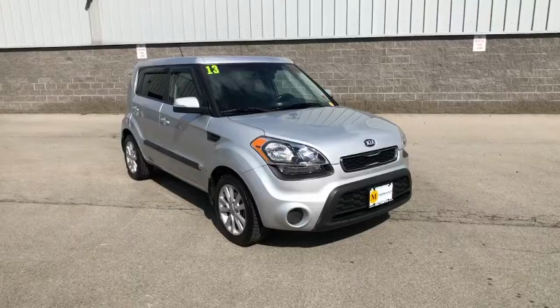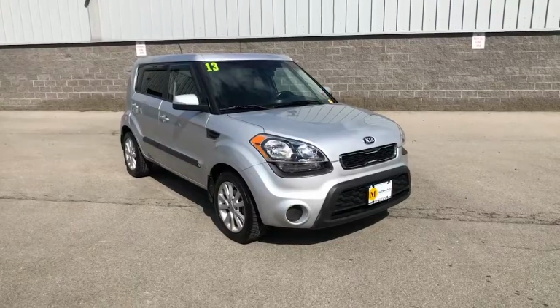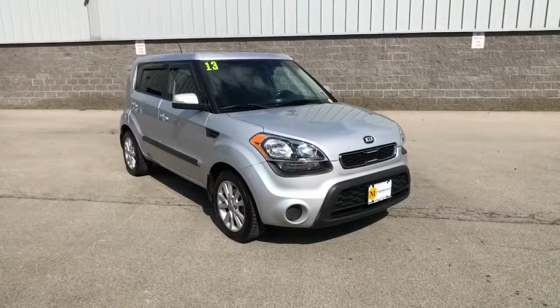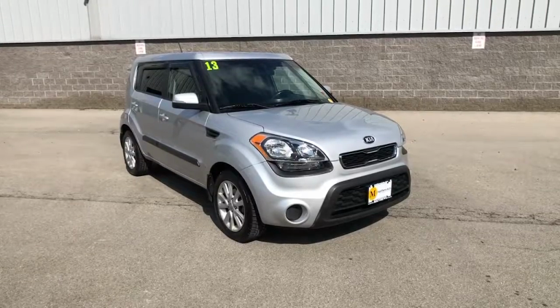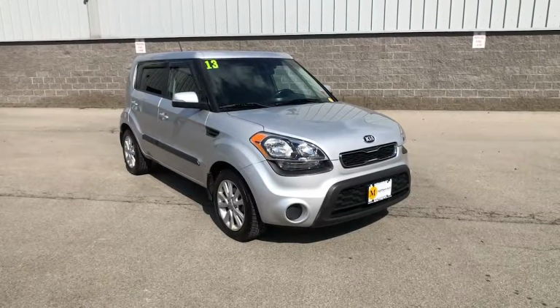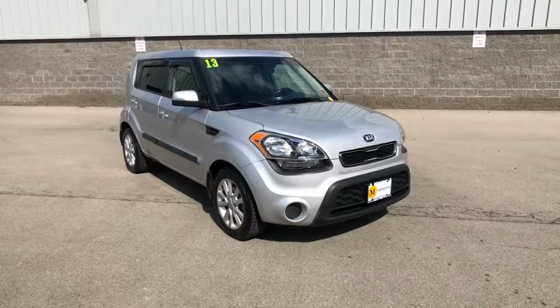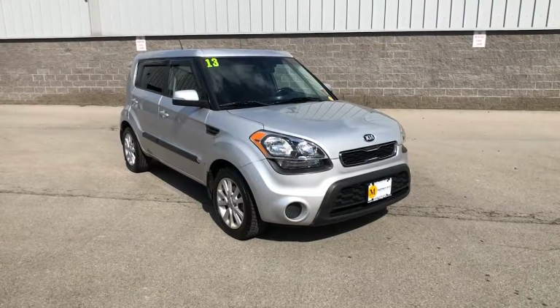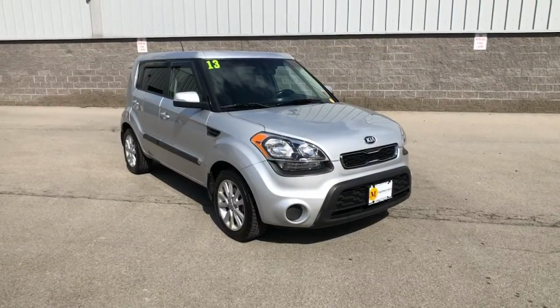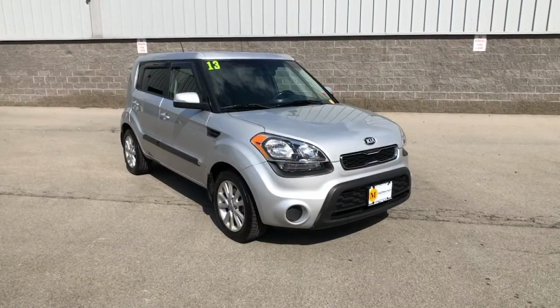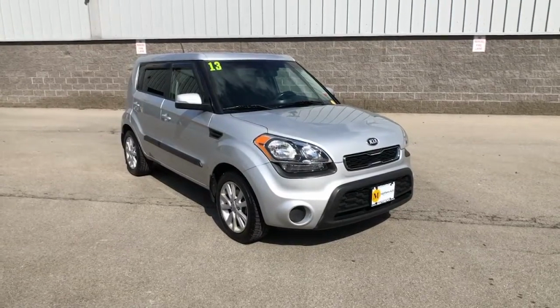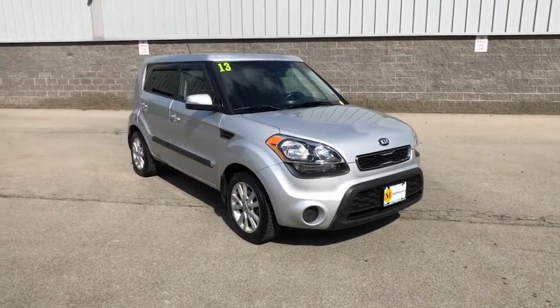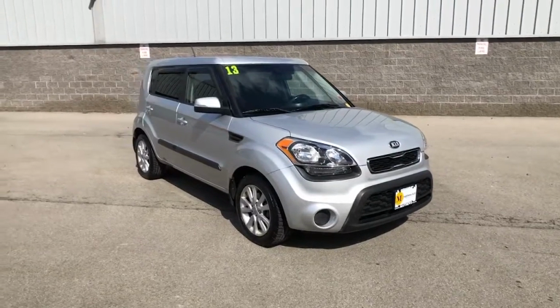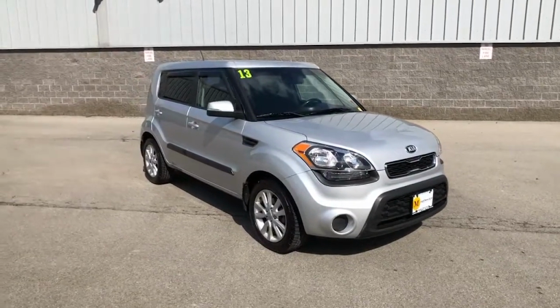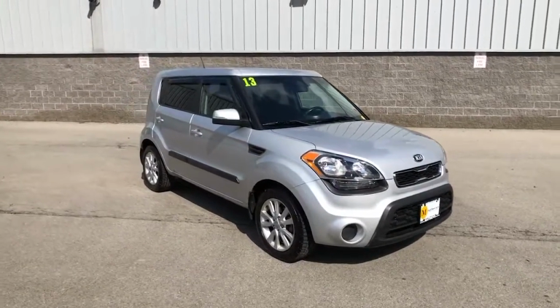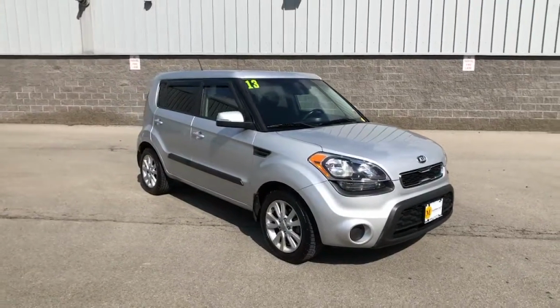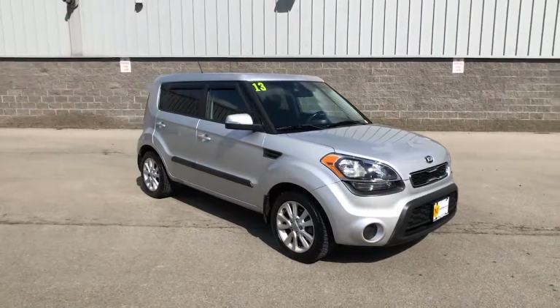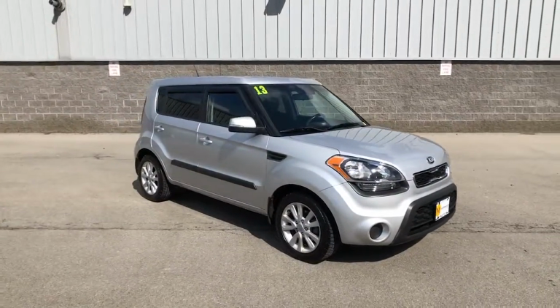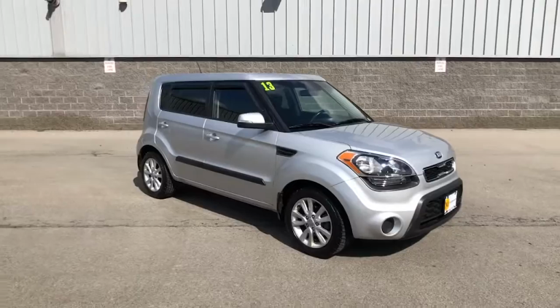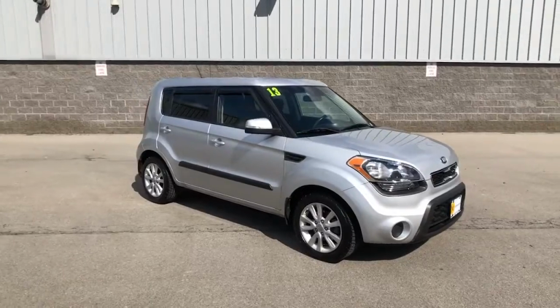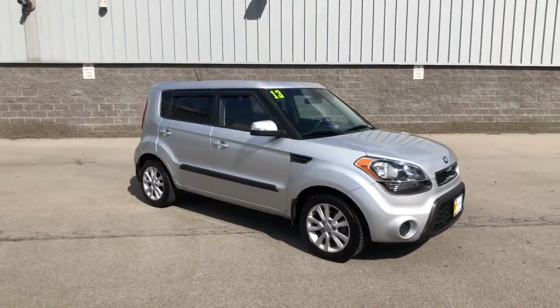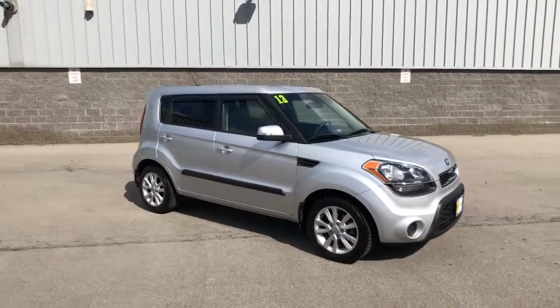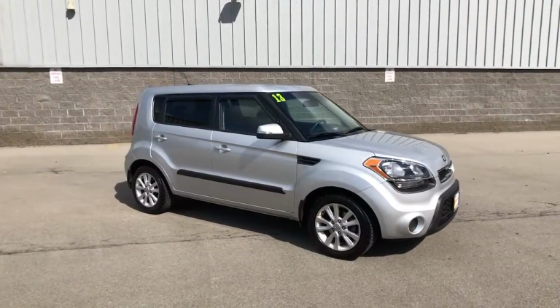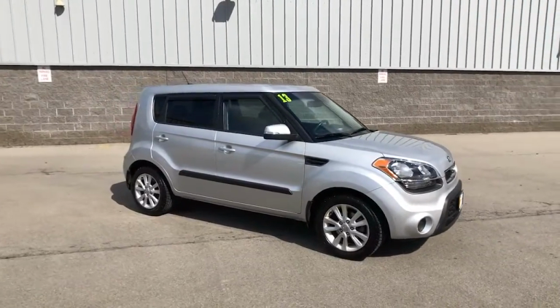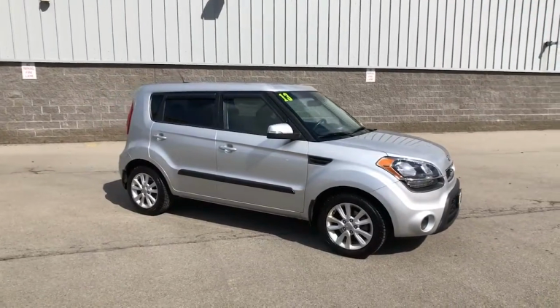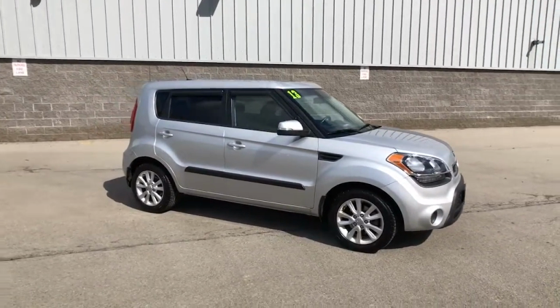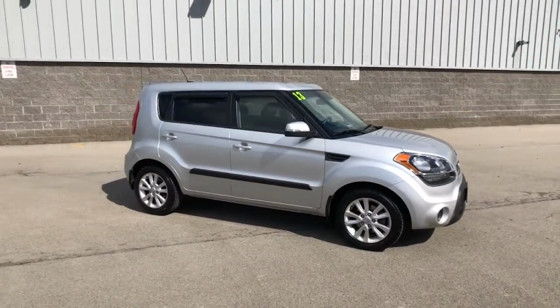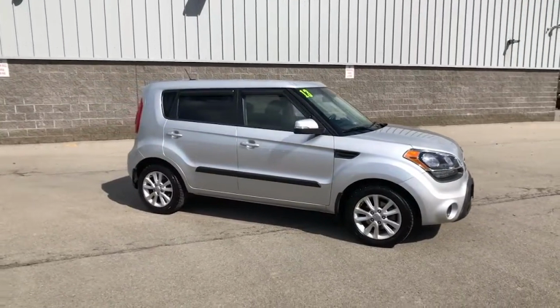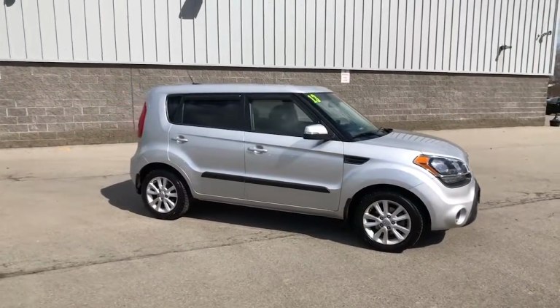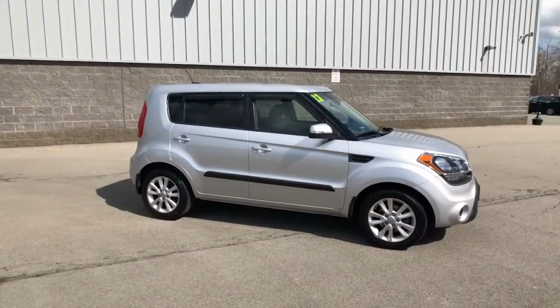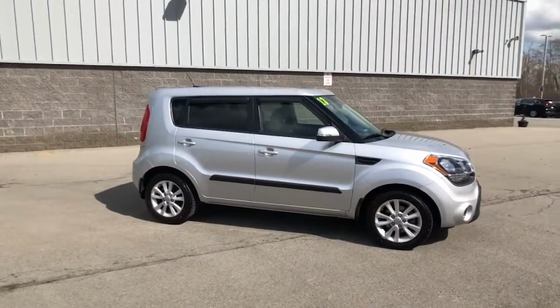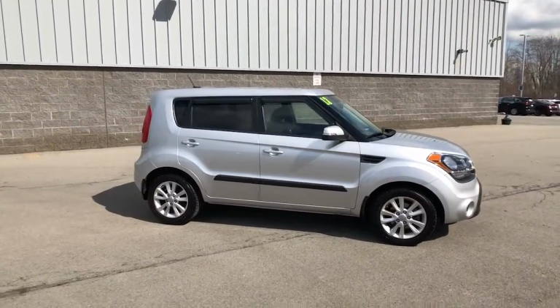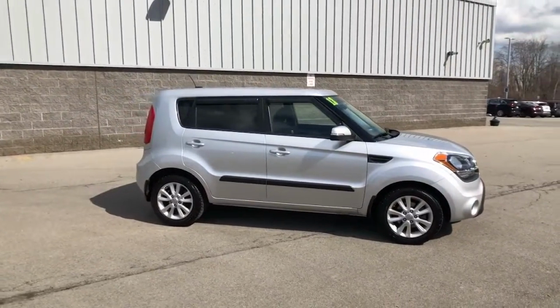Can you see yourself in the 2013 Kia Soul? With less than 50,000 miles on the odometer, this vehicle provides excellent value.